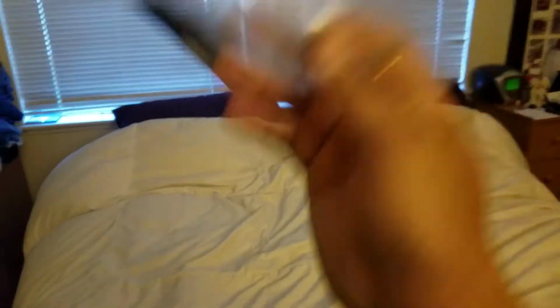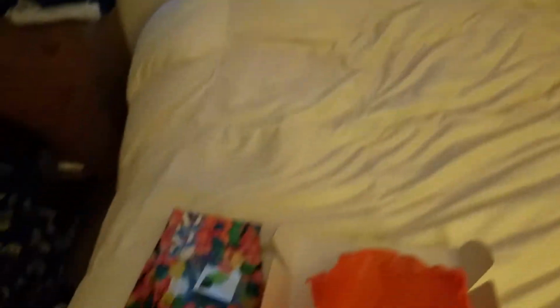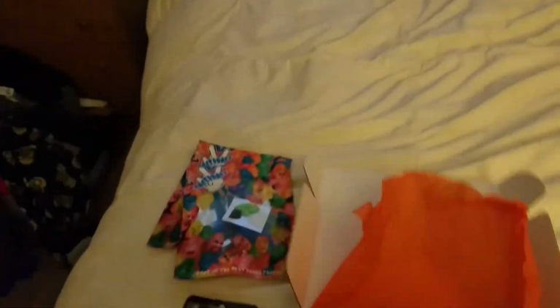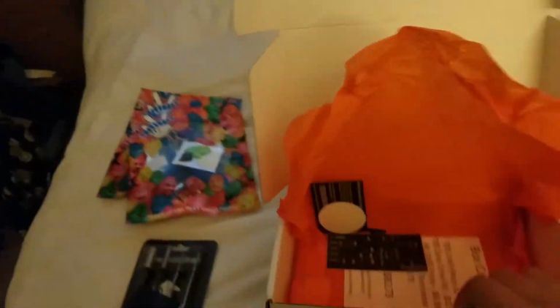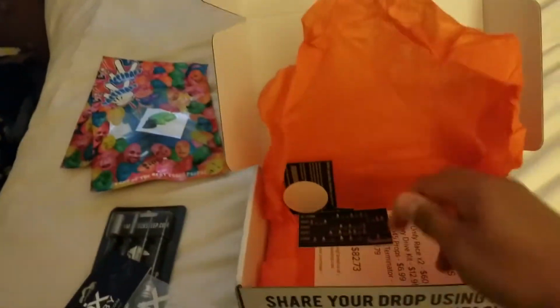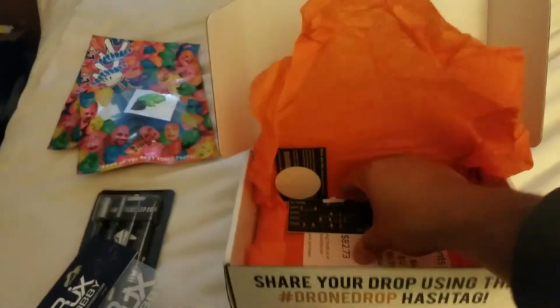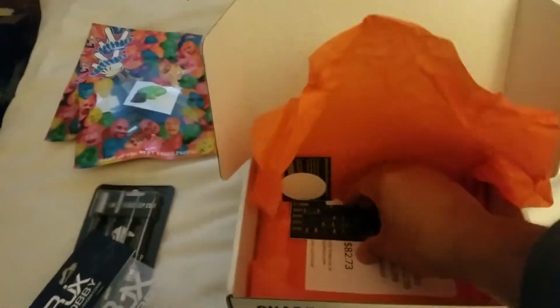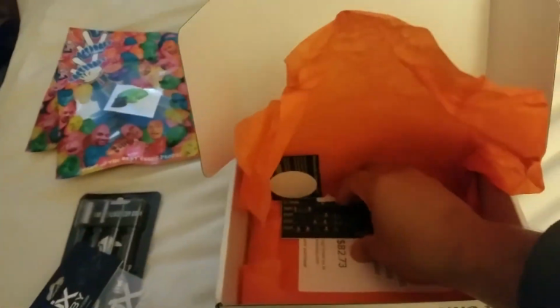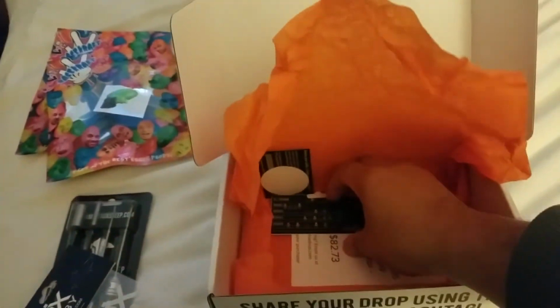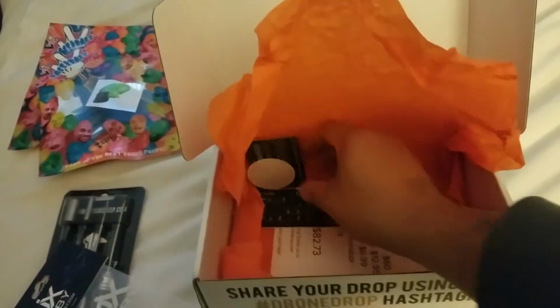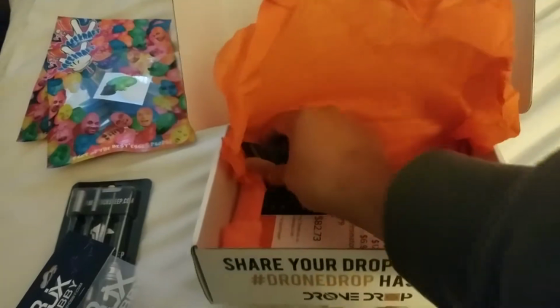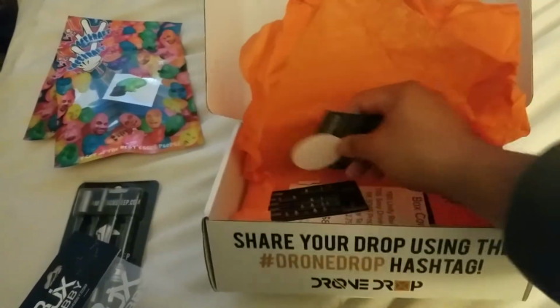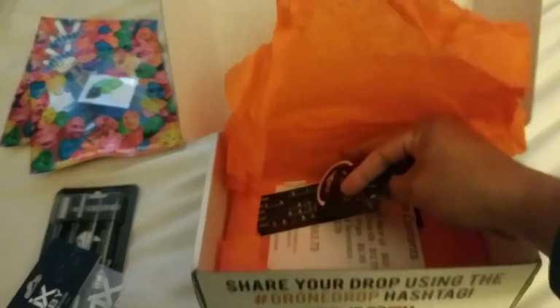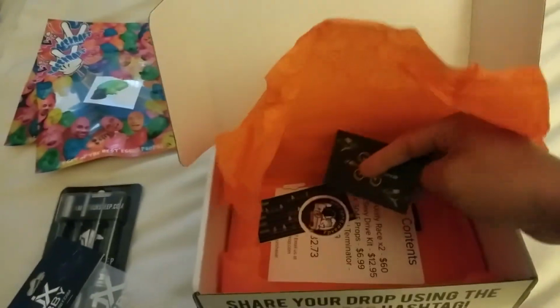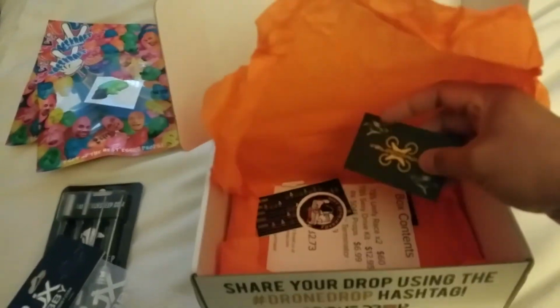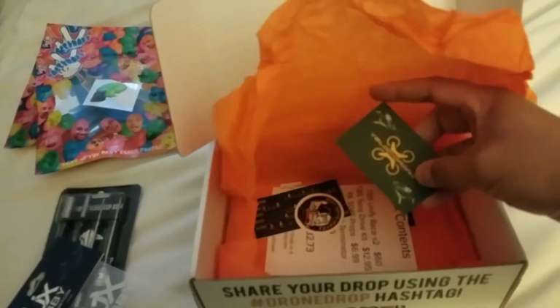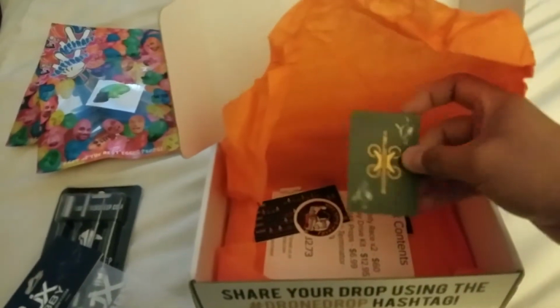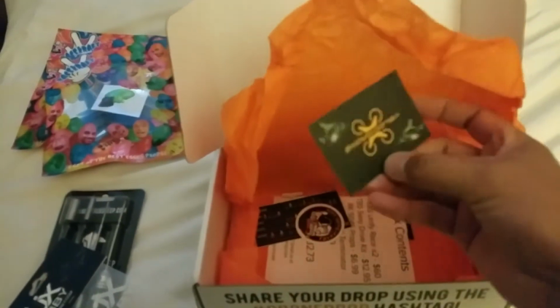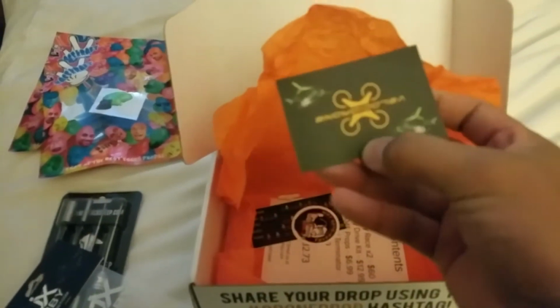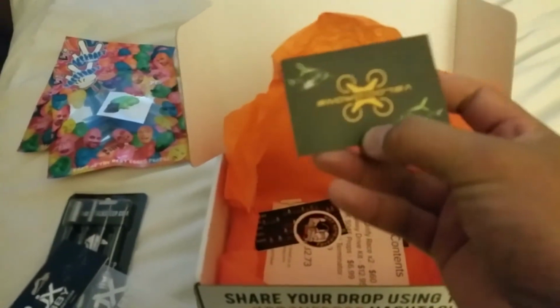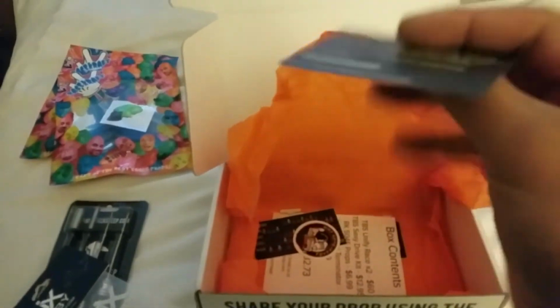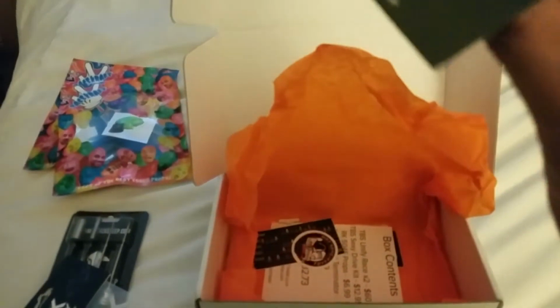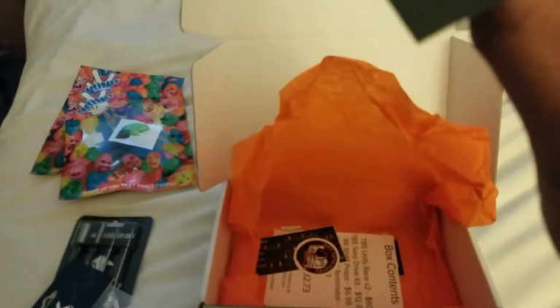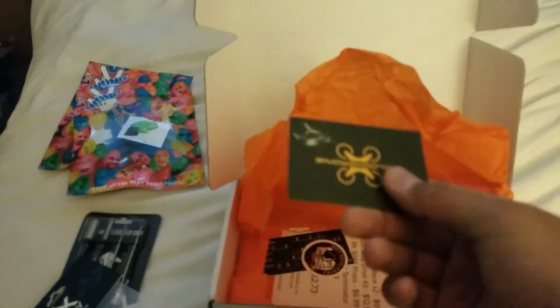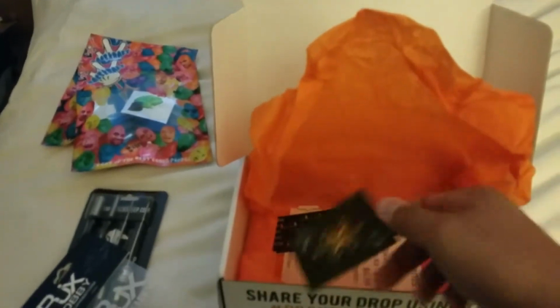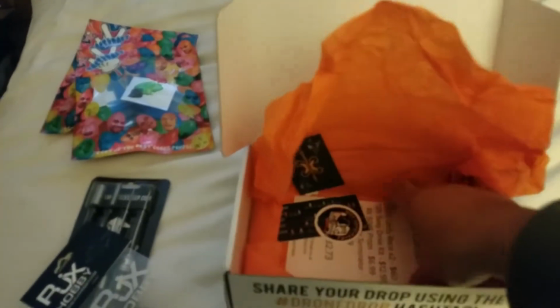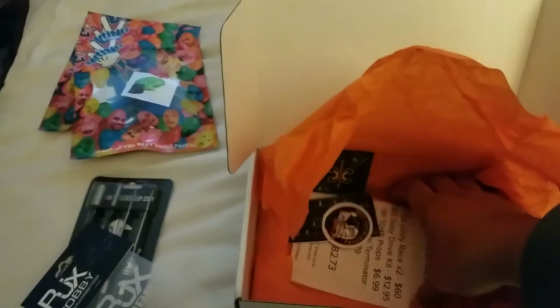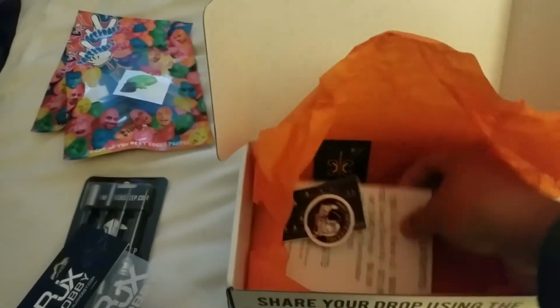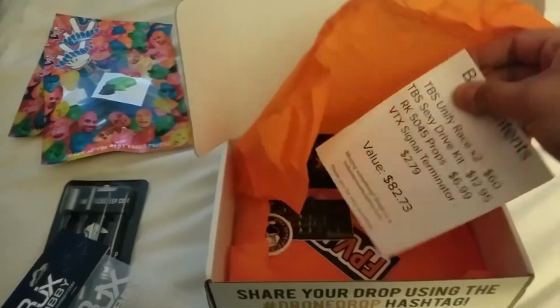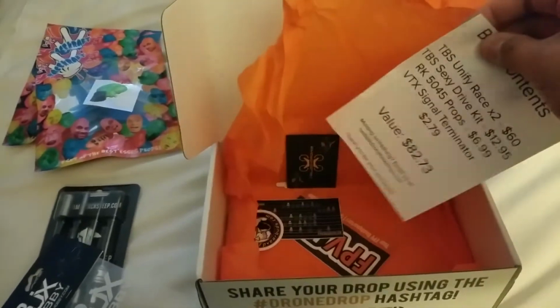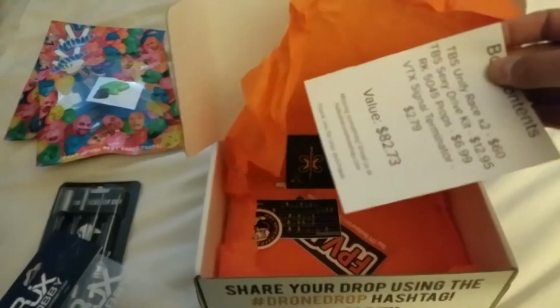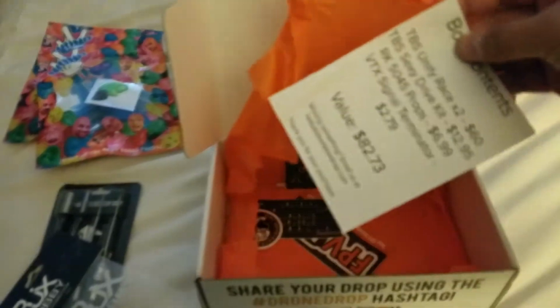What else we got here? Just a bunch of odds and ends. We got a Velocid drone and some stickers.